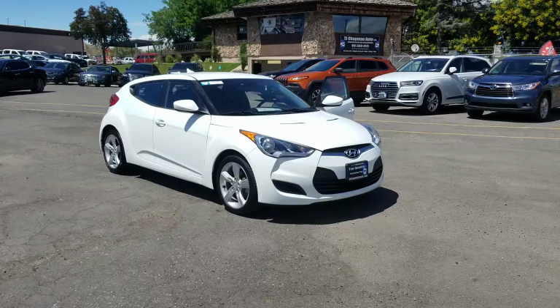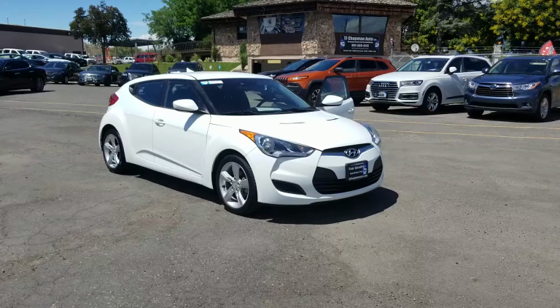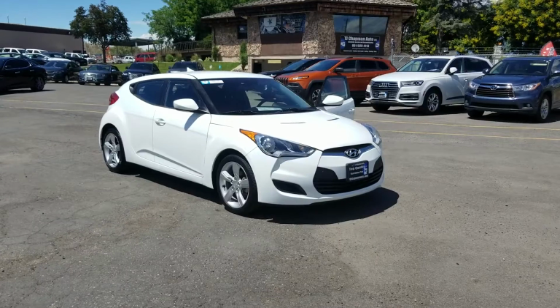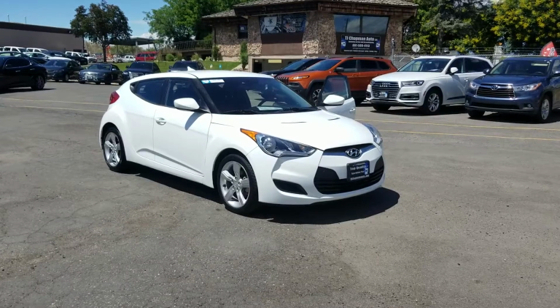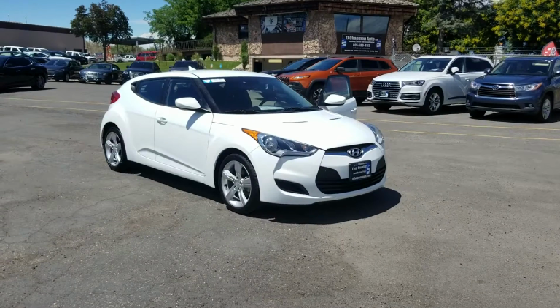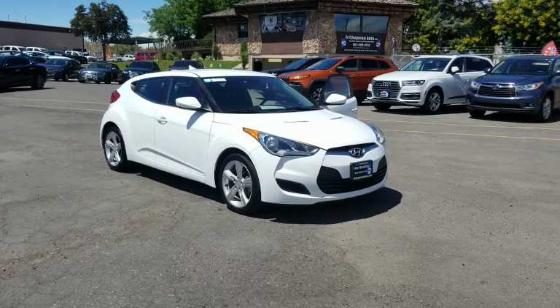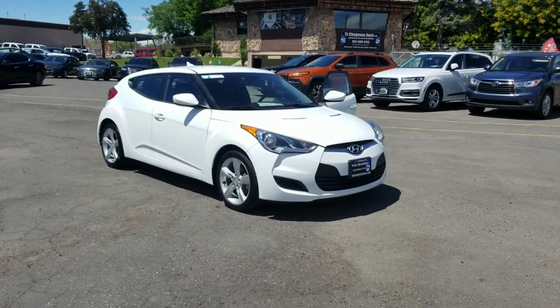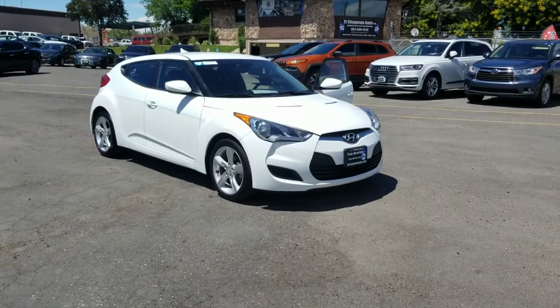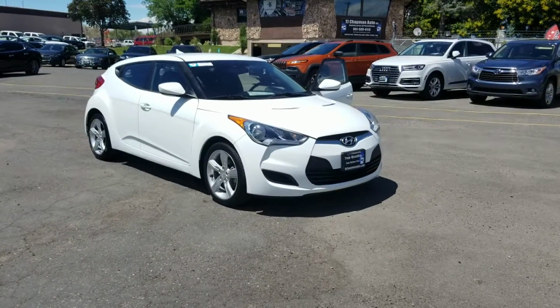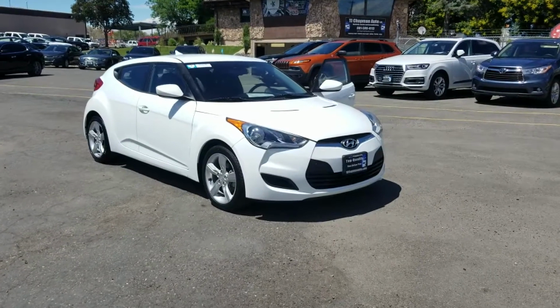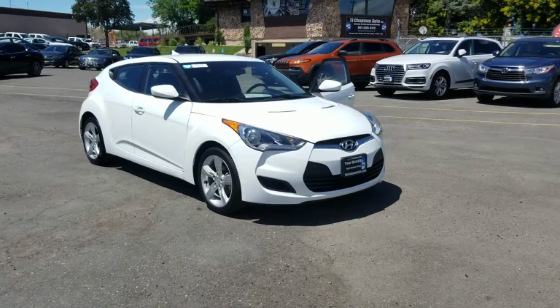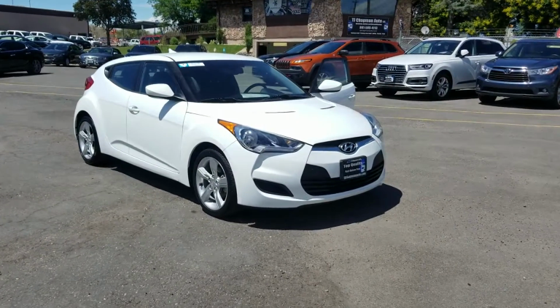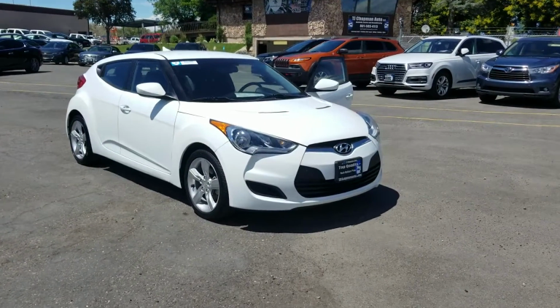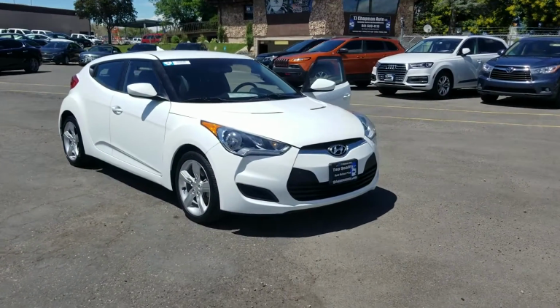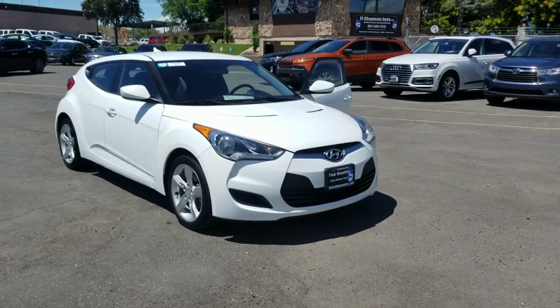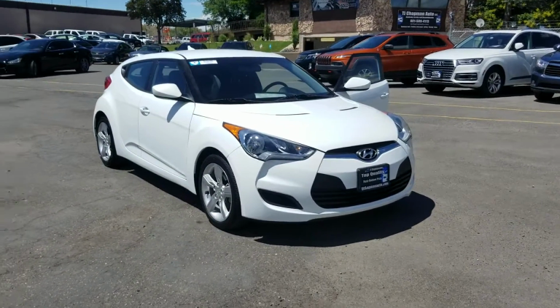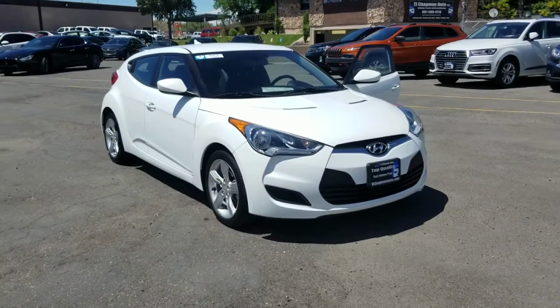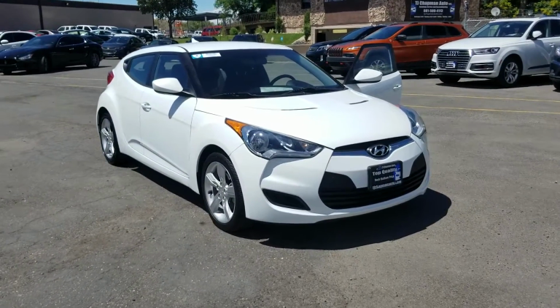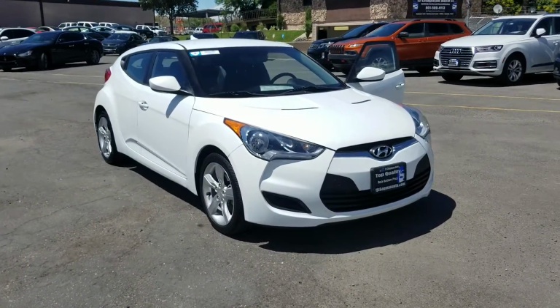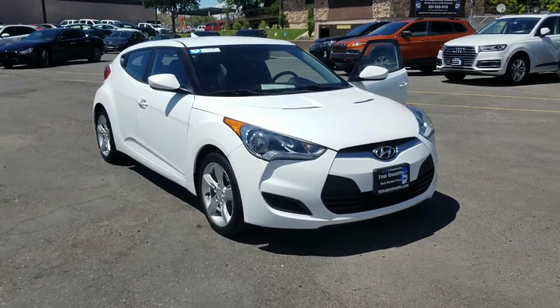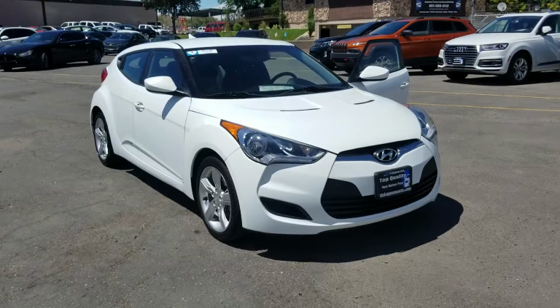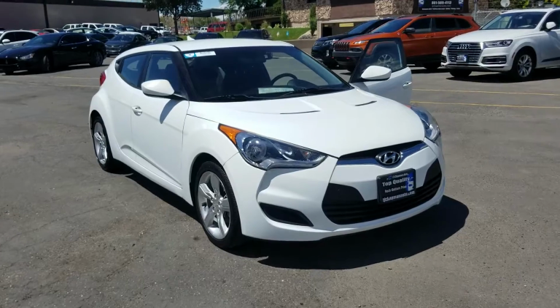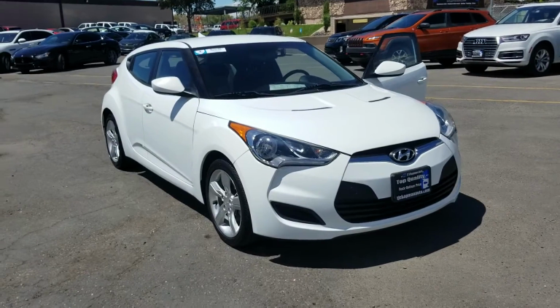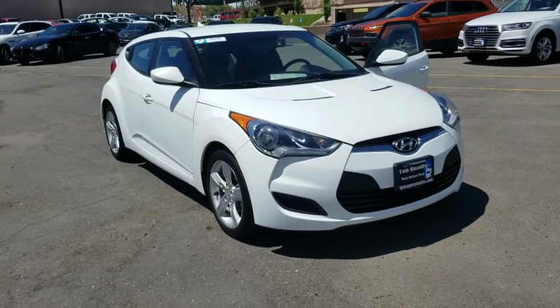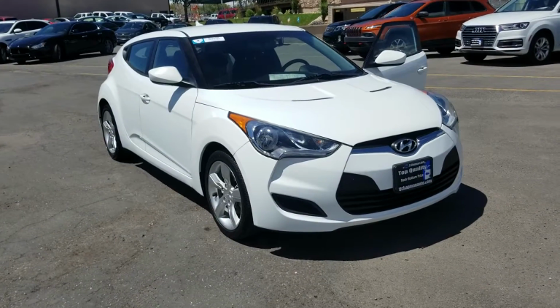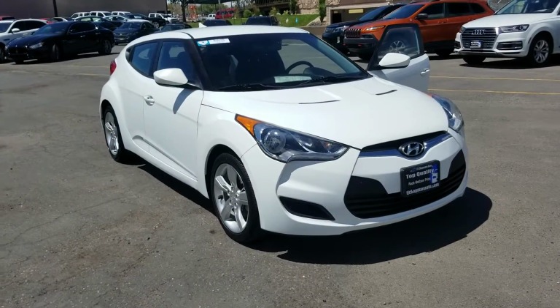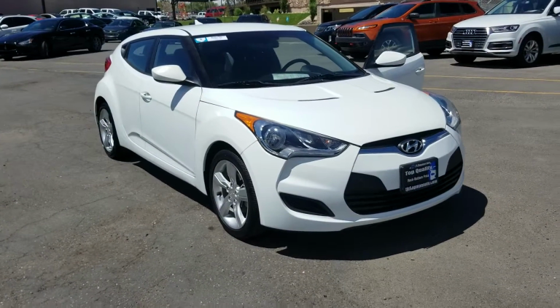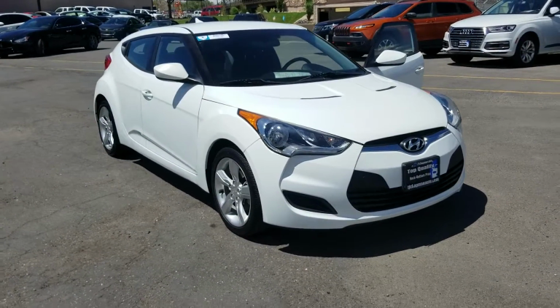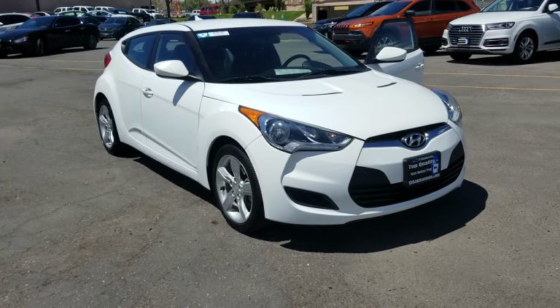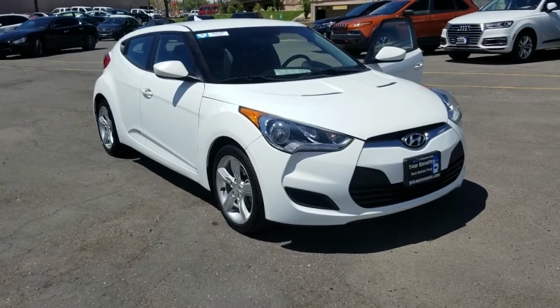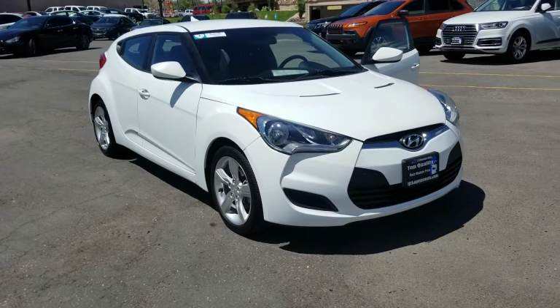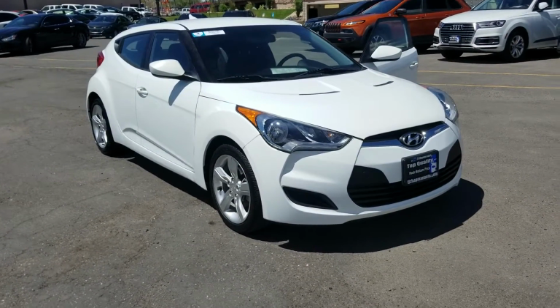Today we're taking a look at the 2014 Hyundai Veloster. We show you the good, the bad, the beautiful, and the ugly here at TJ Chappin — everything you guys need so you can be 100% transparent.